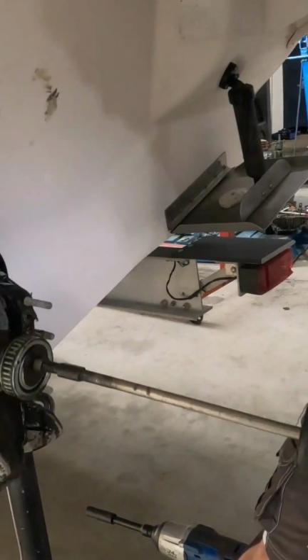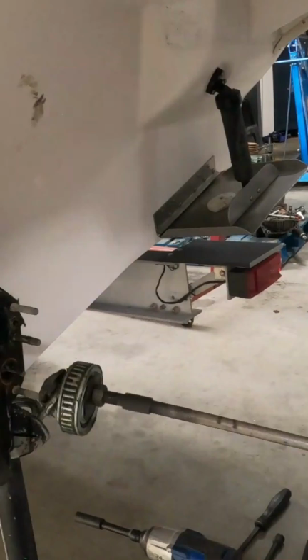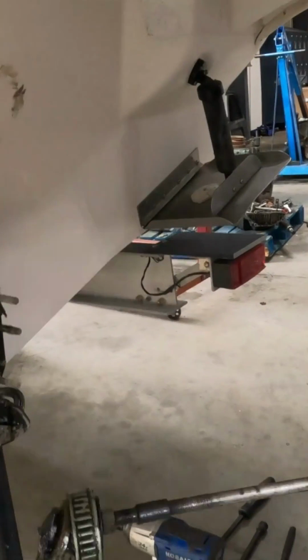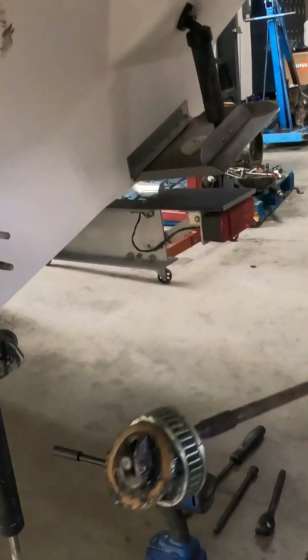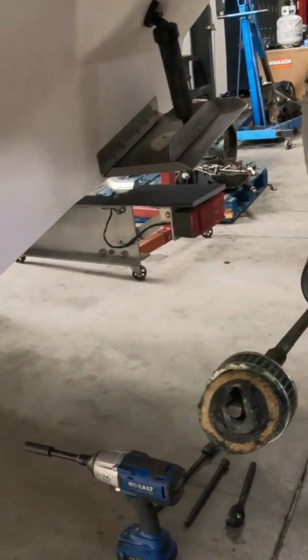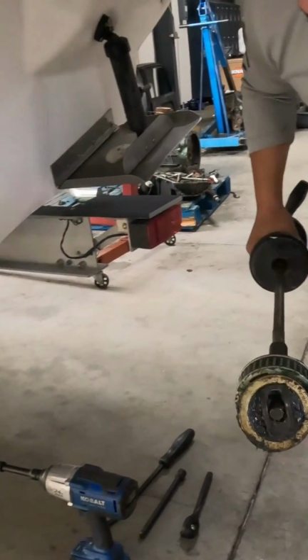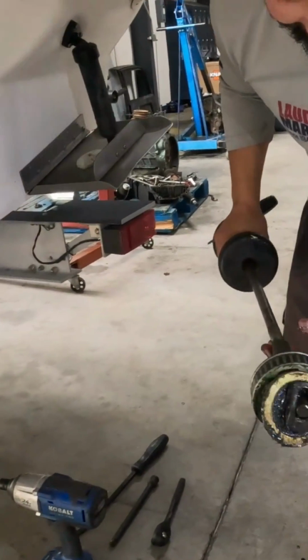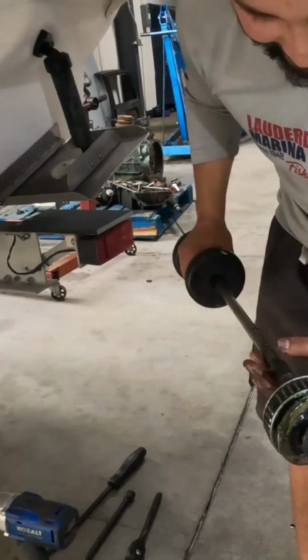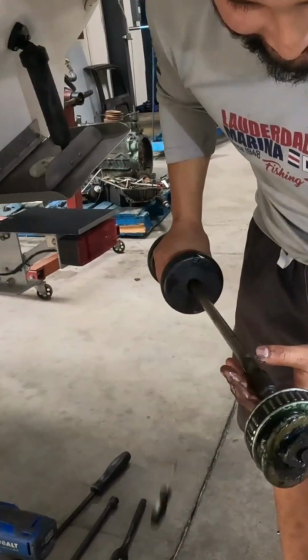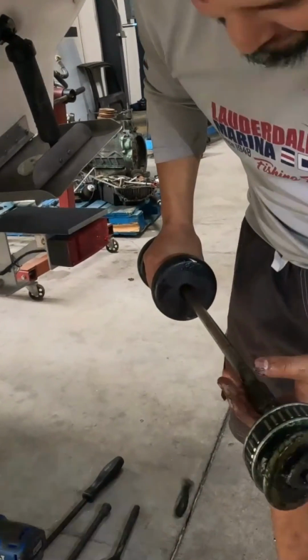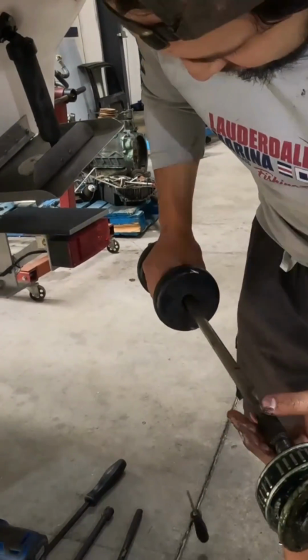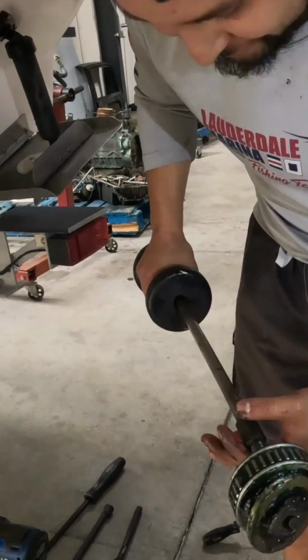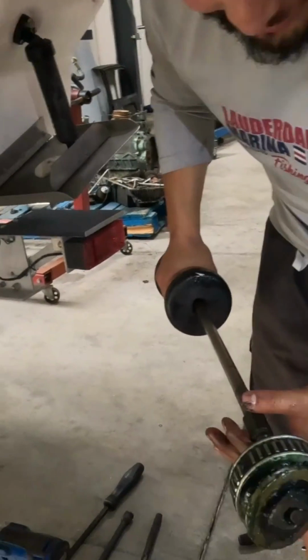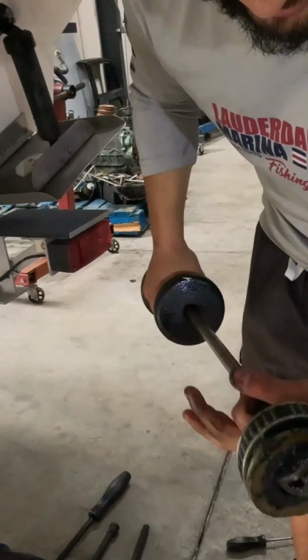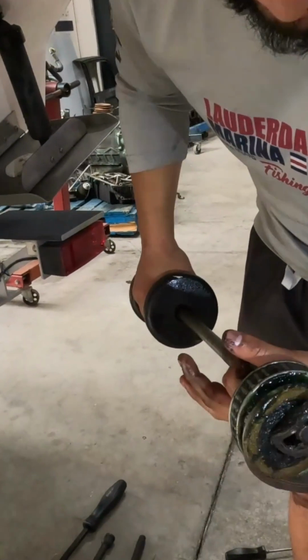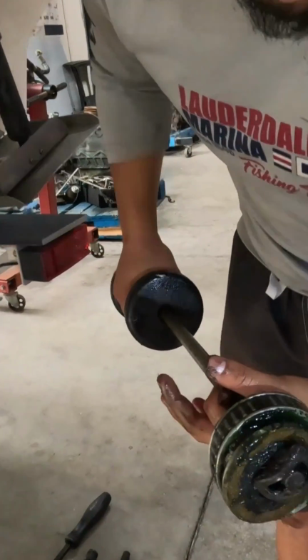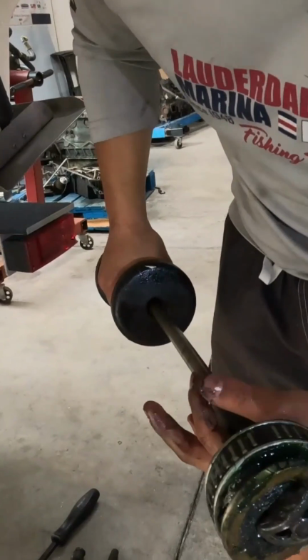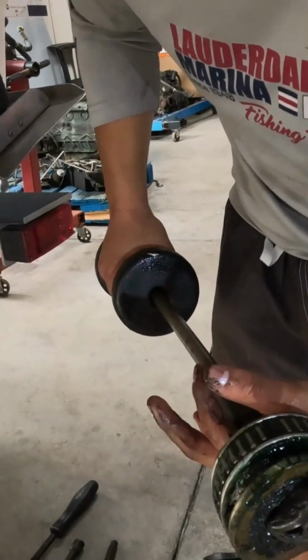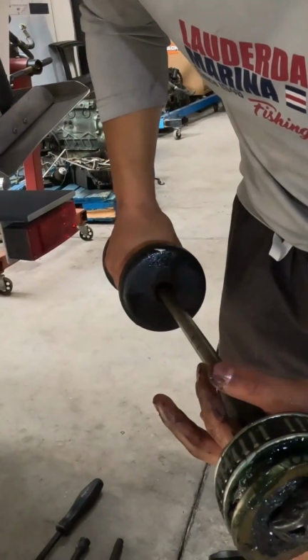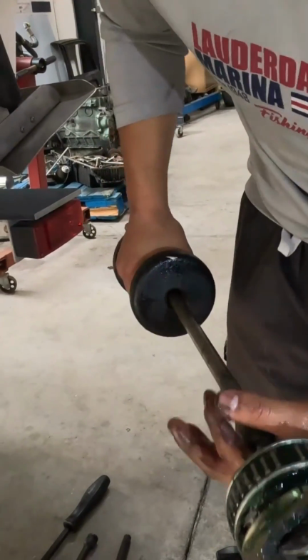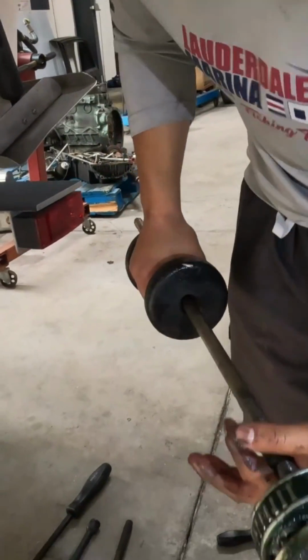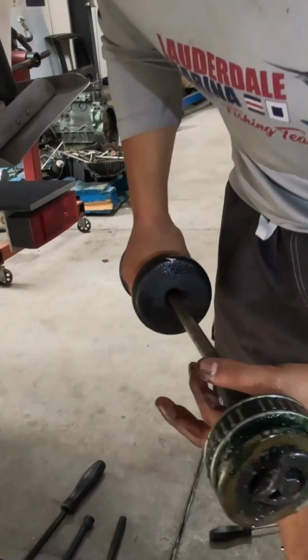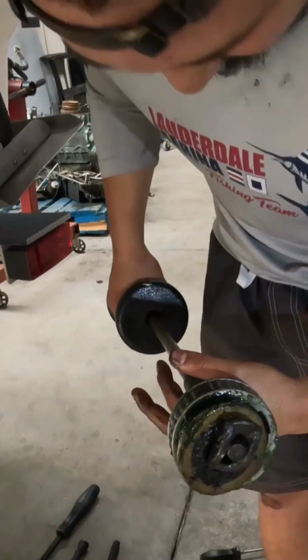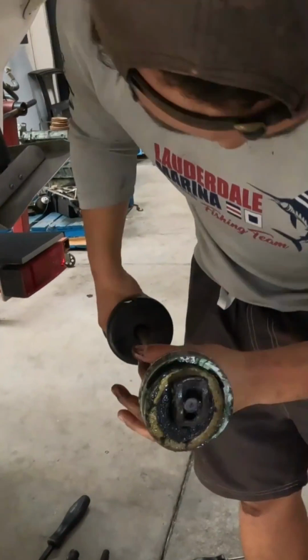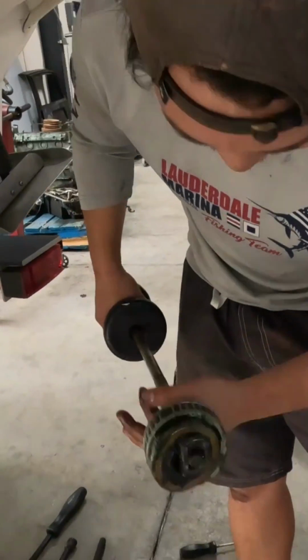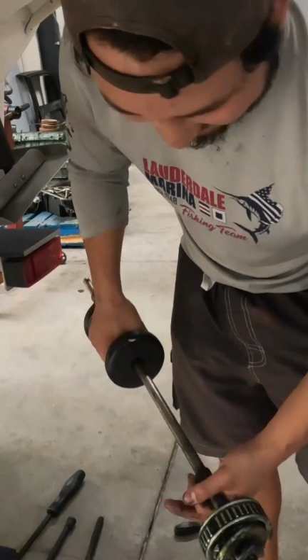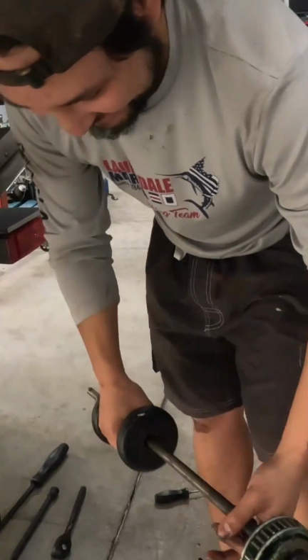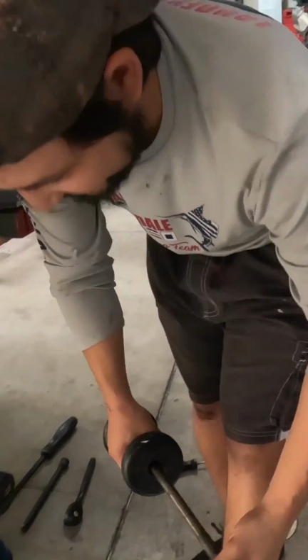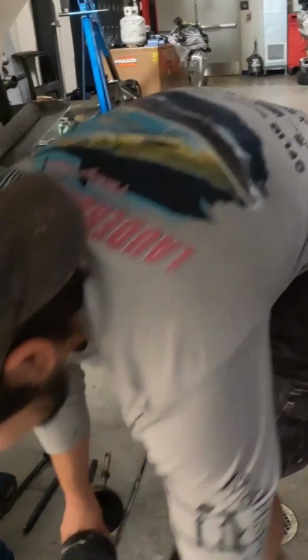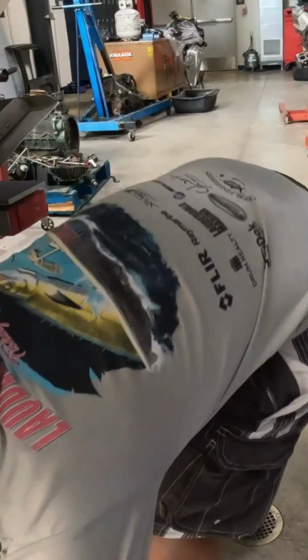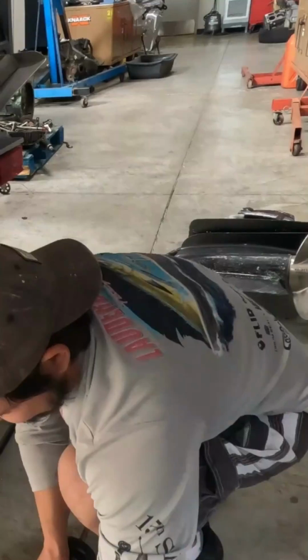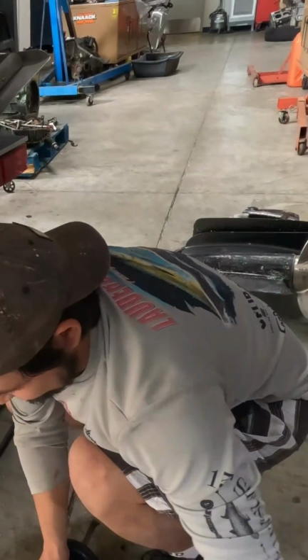I don't know. That one you pulled the seal and everything. That one was supposed to stay in. Put it on the floor on that cloth.